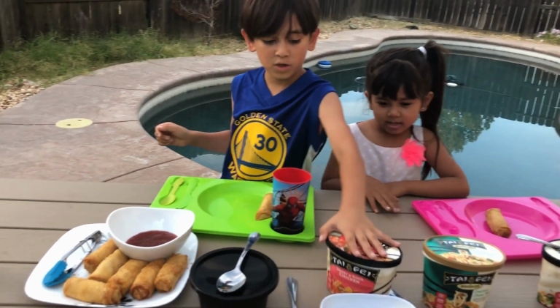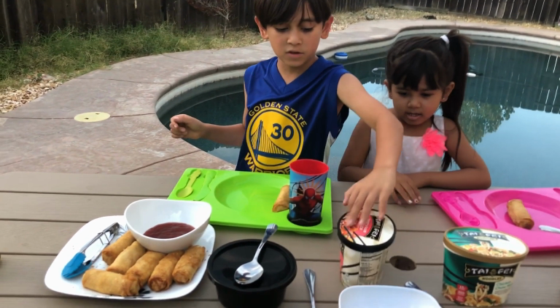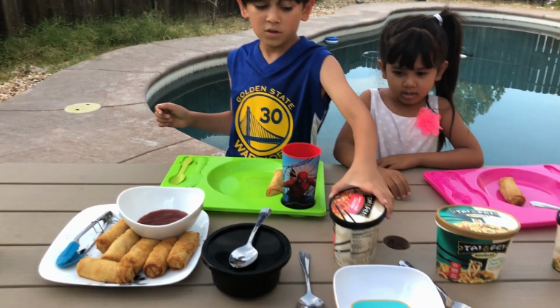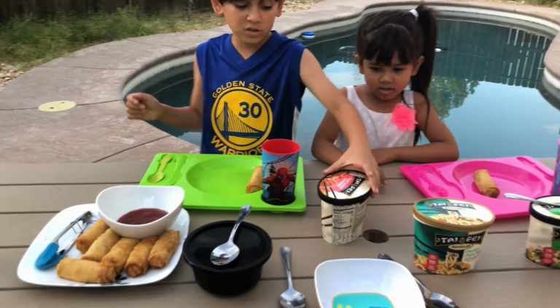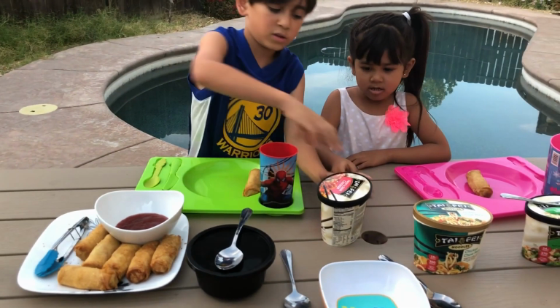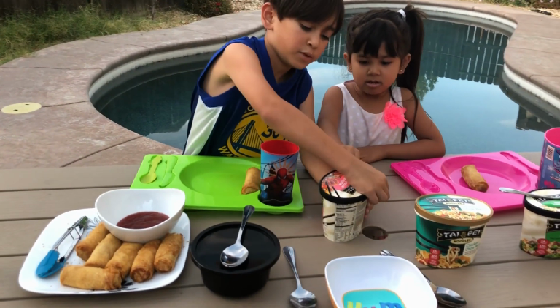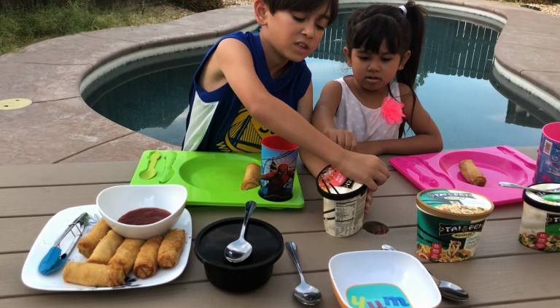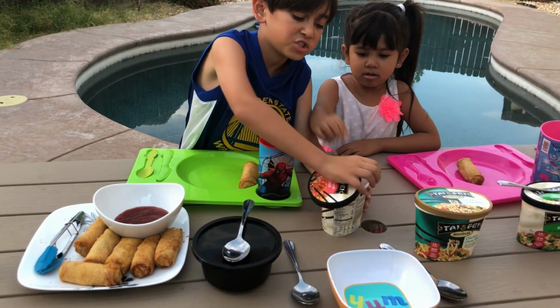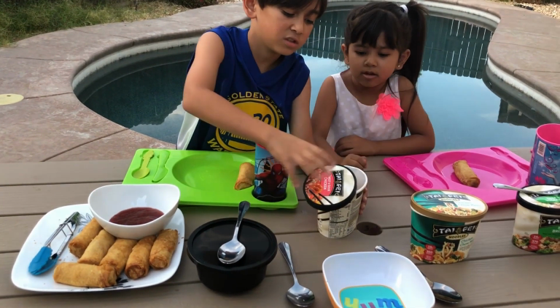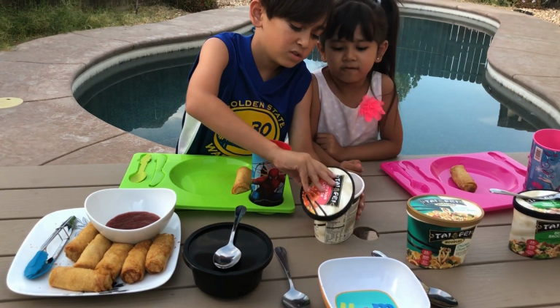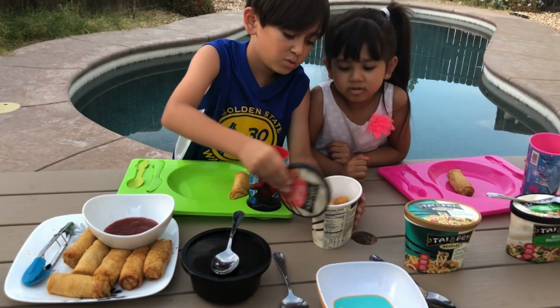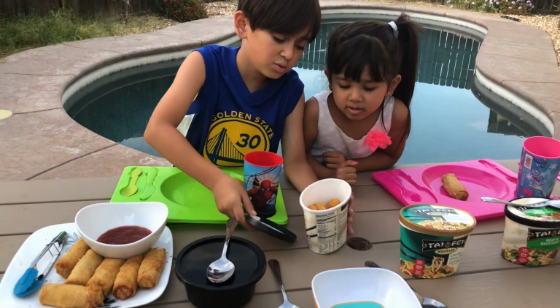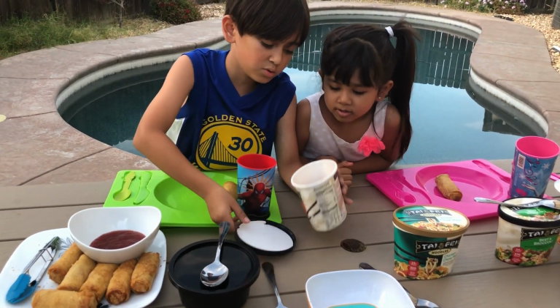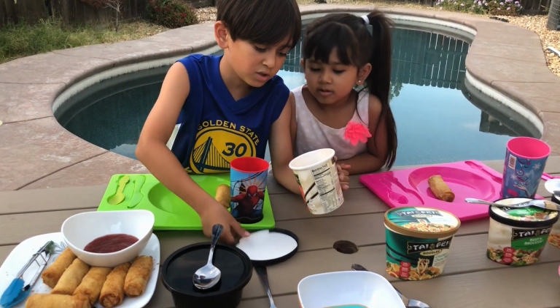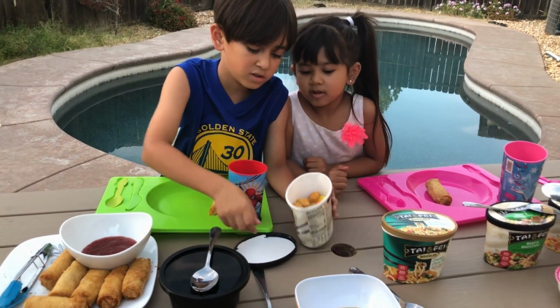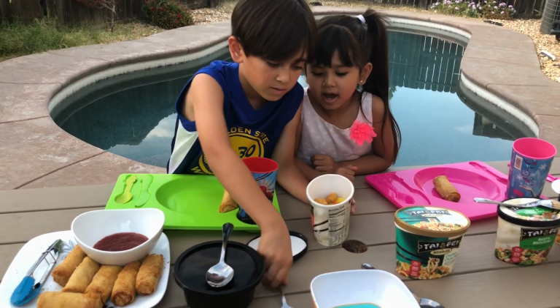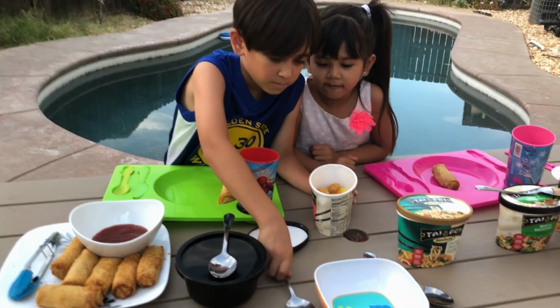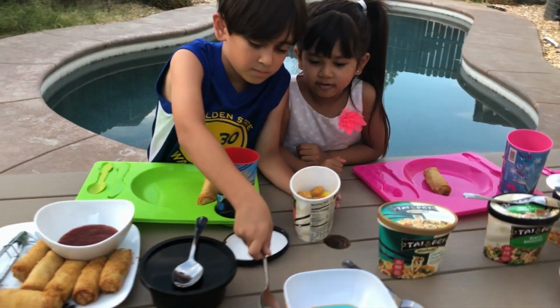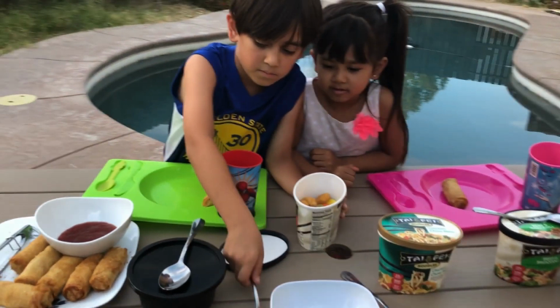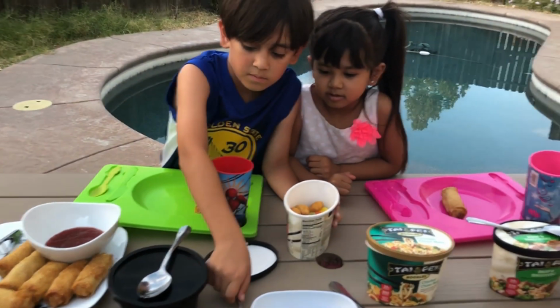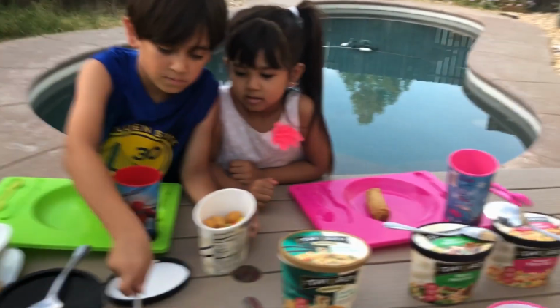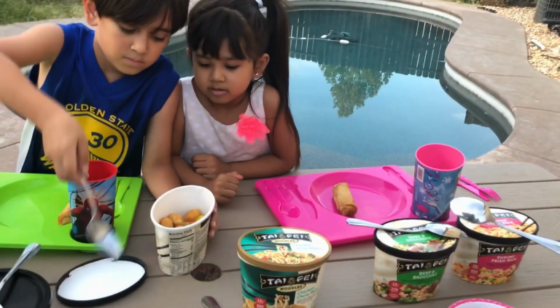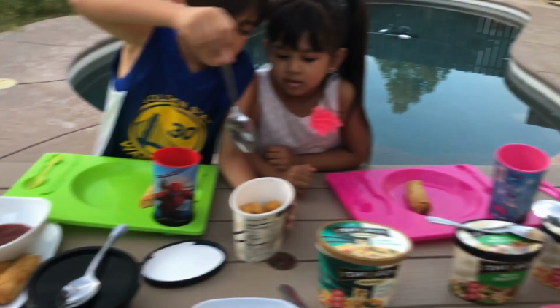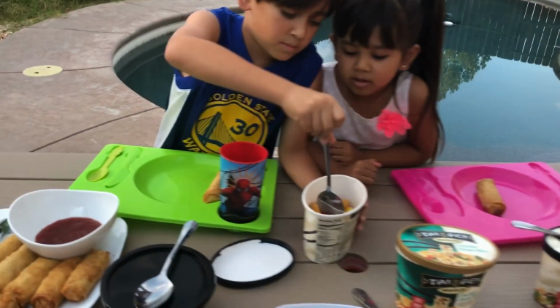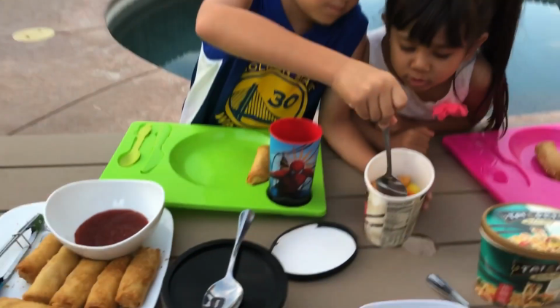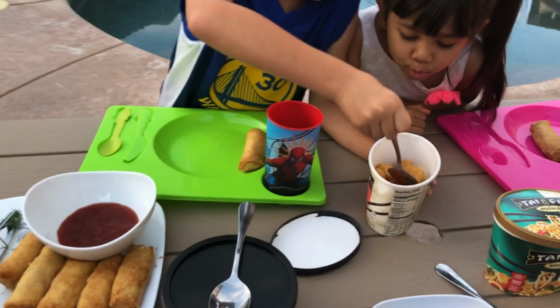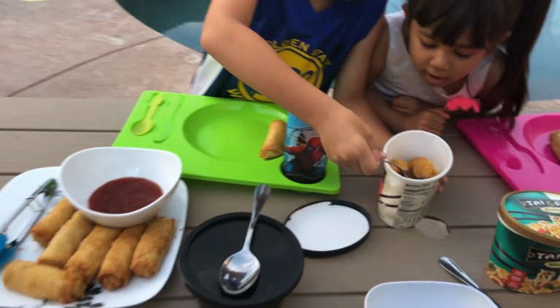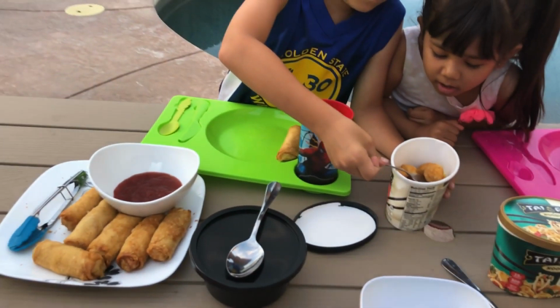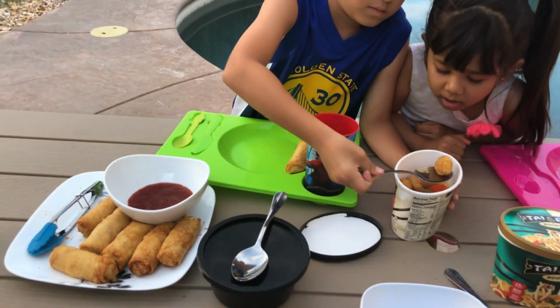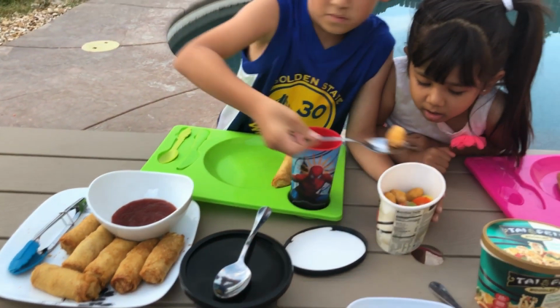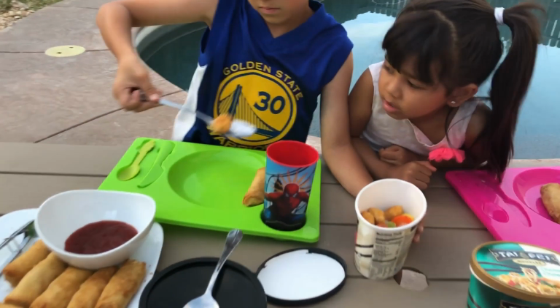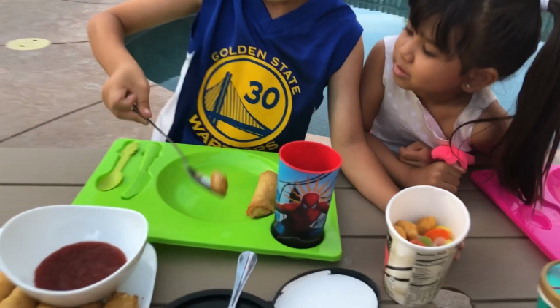Now let's get the food. Let's do some sweet and sour chicken first. Ooh, look at this! All of this you just really have to stick in the microwave — it's amazing. Except for the wonton, you just have to put water.